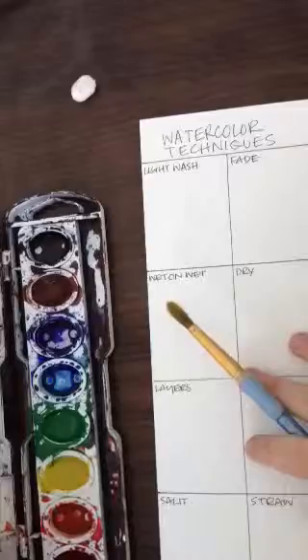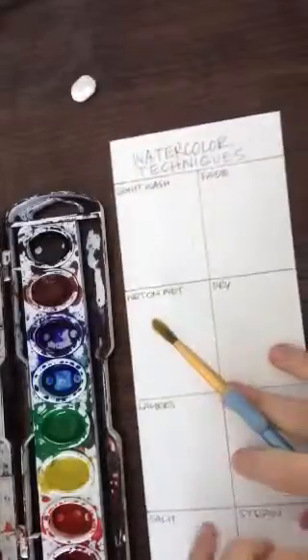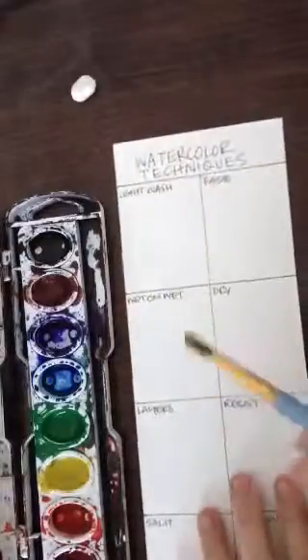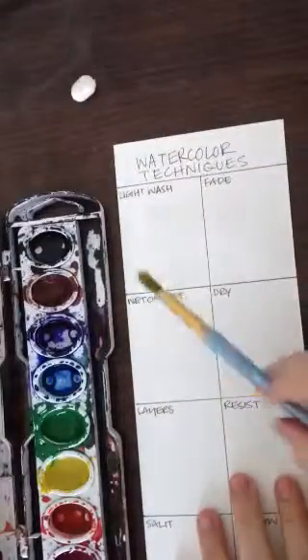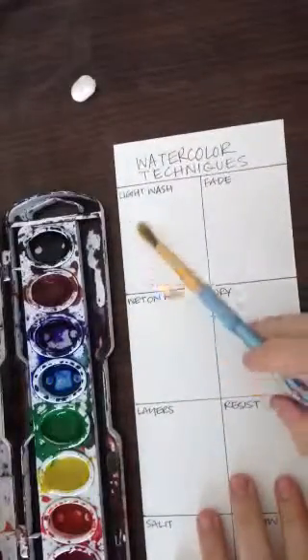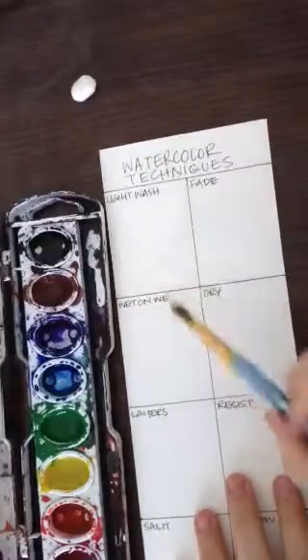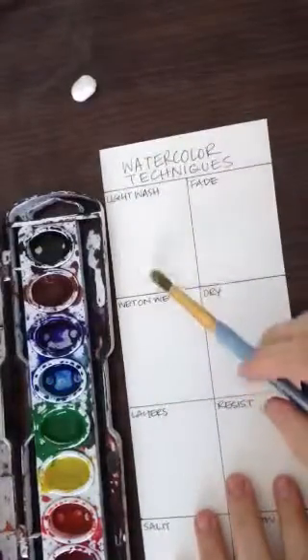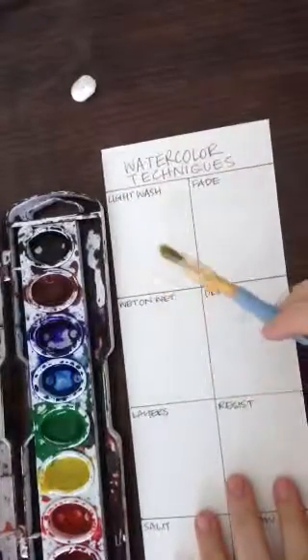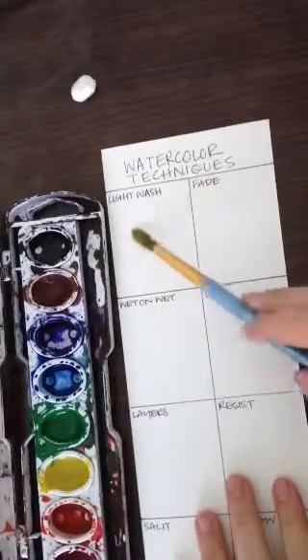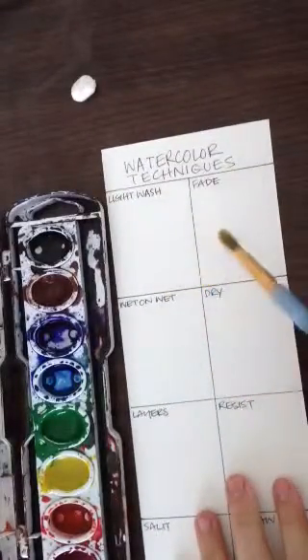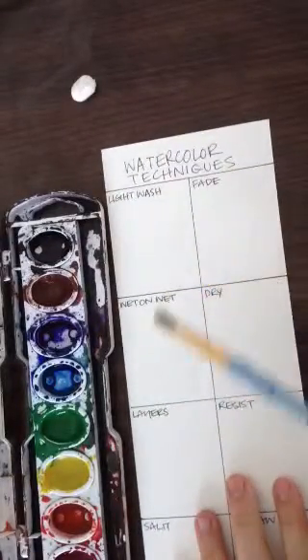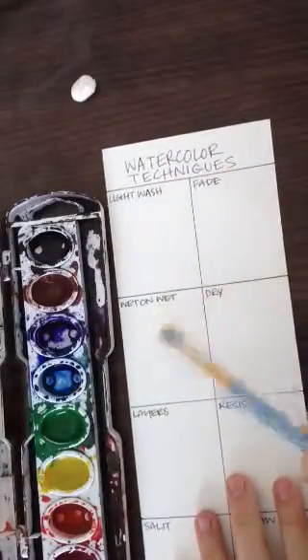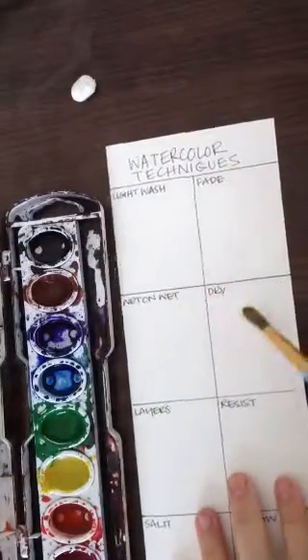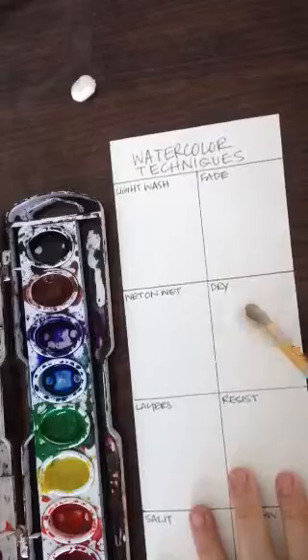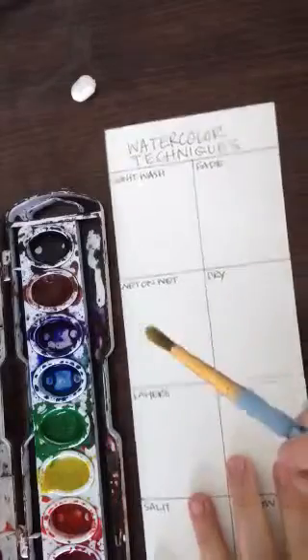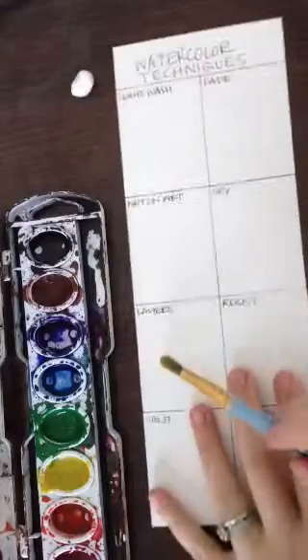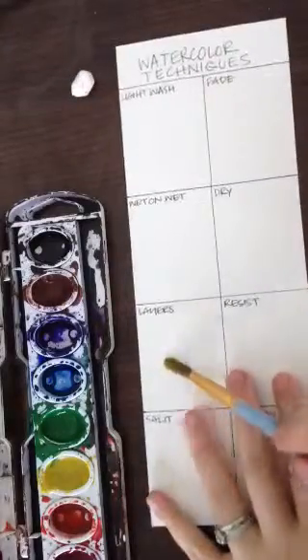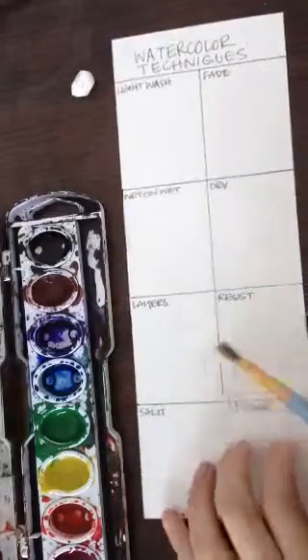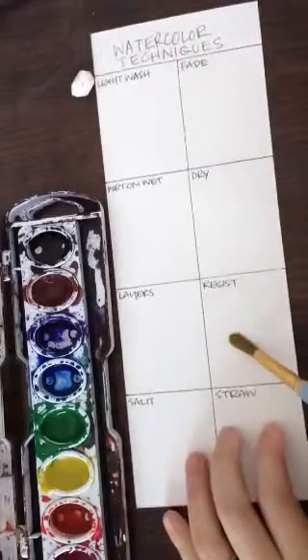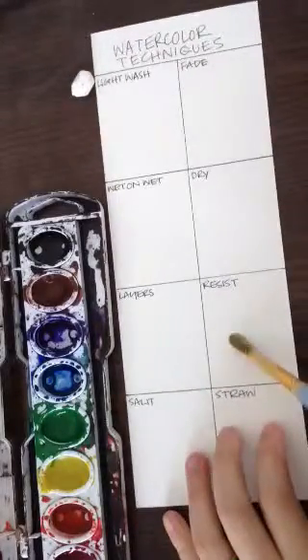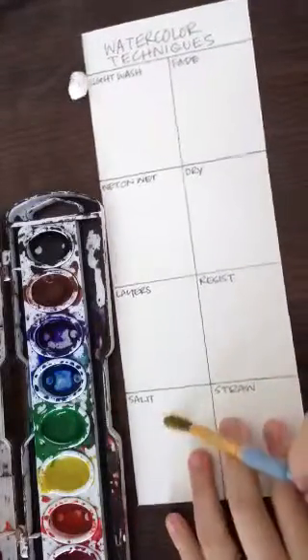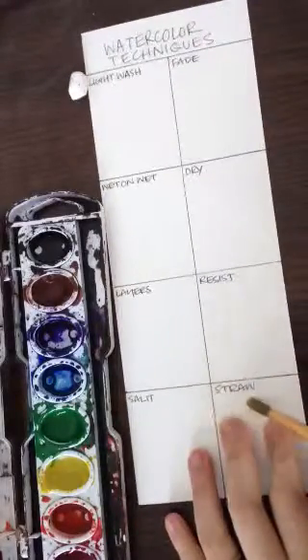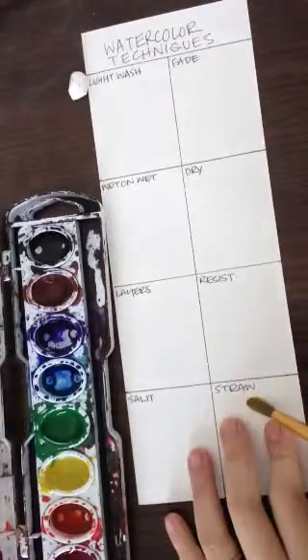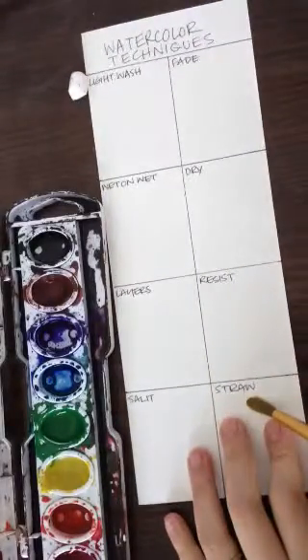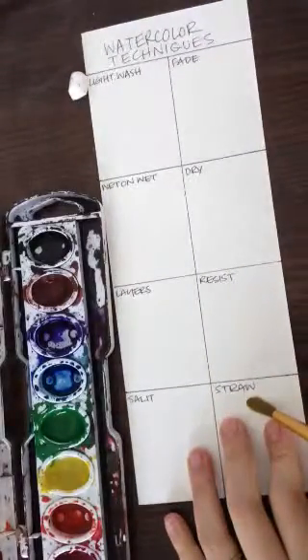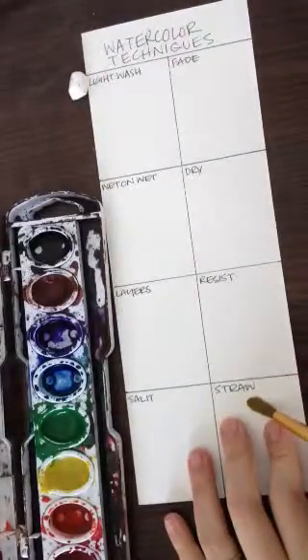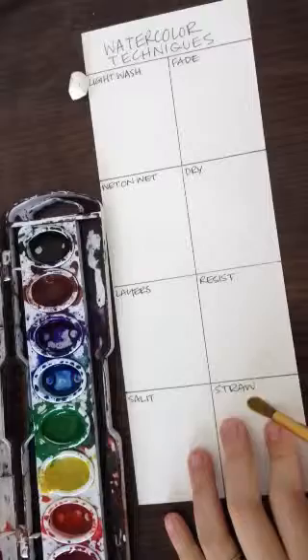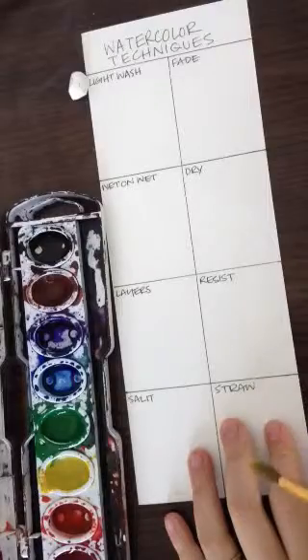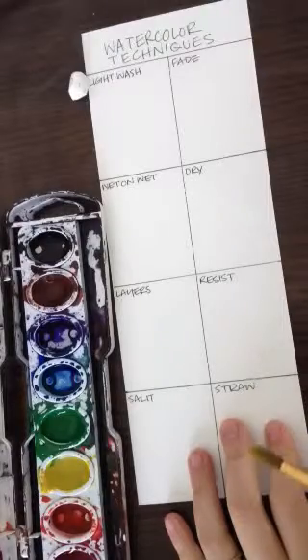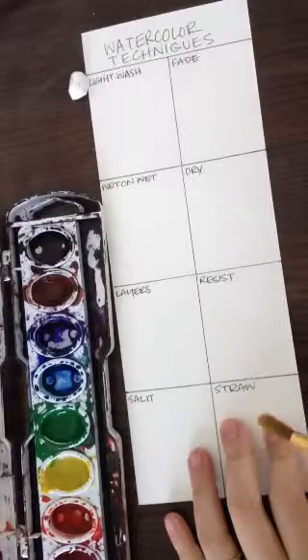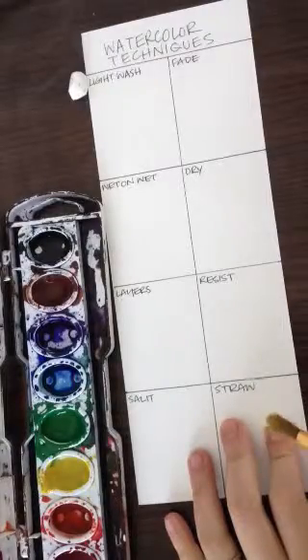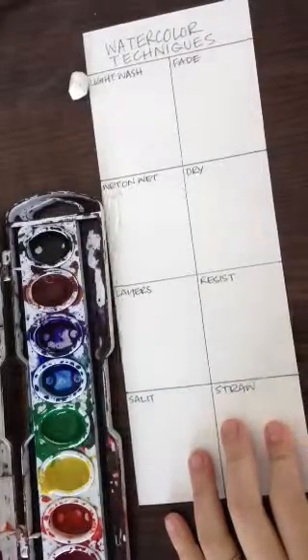Here I already have my paper set up. I have: light wash, fade, wet on wet, dry, layers, resist, salt, and straw.